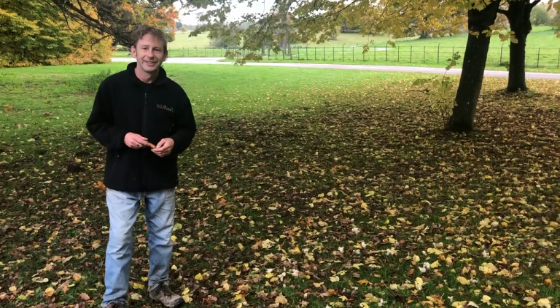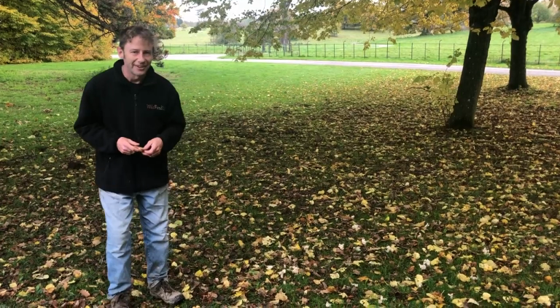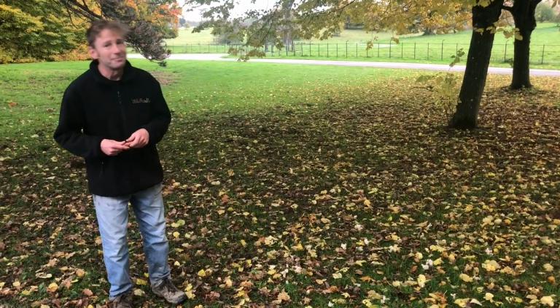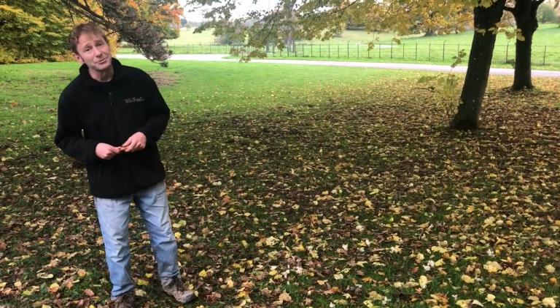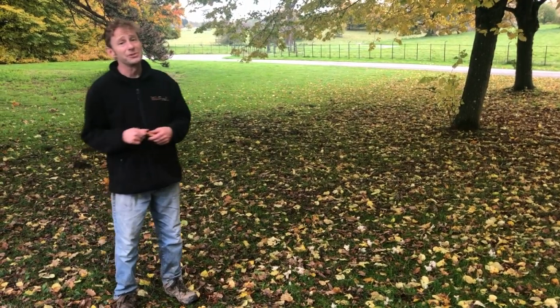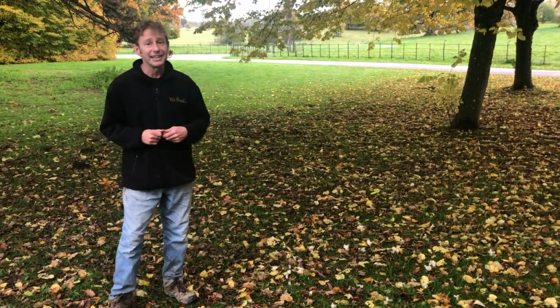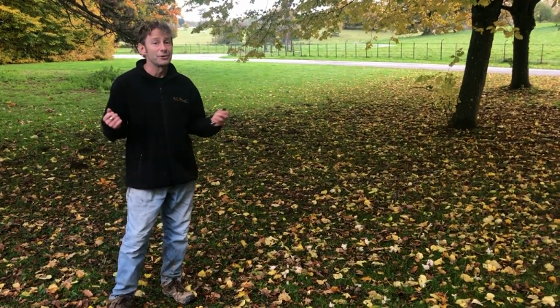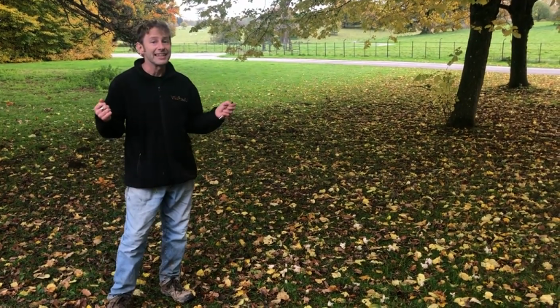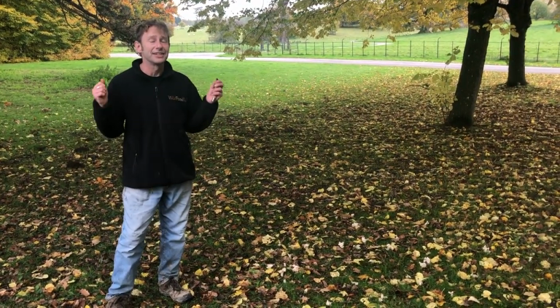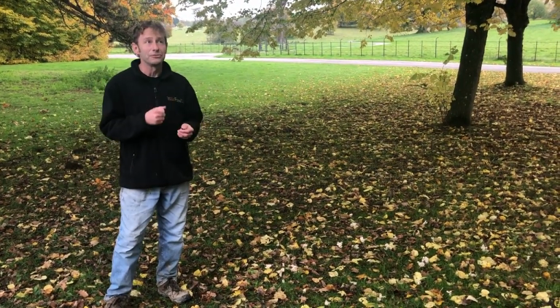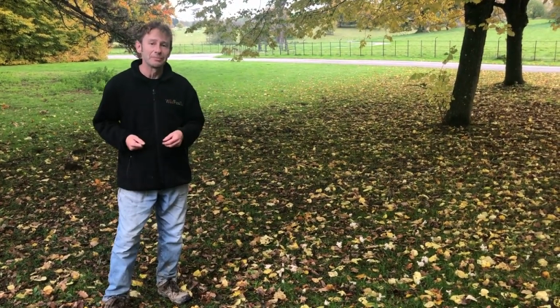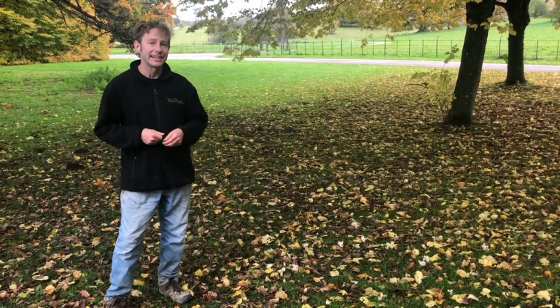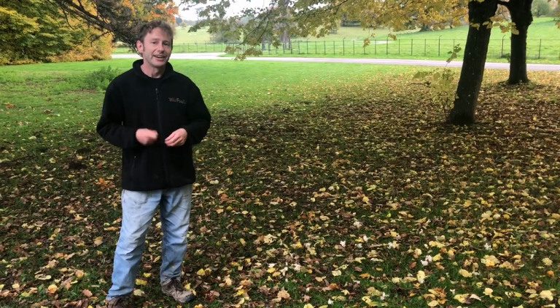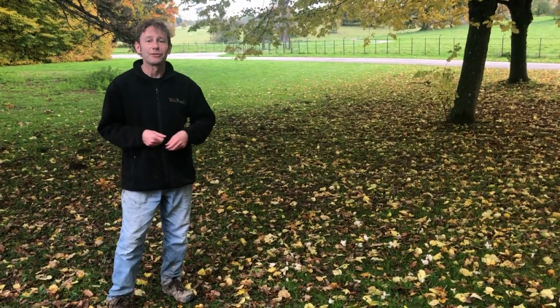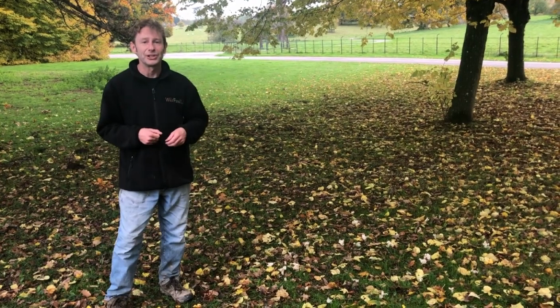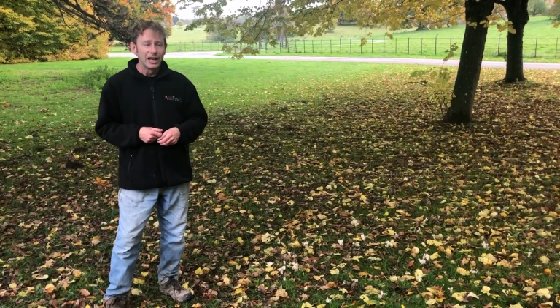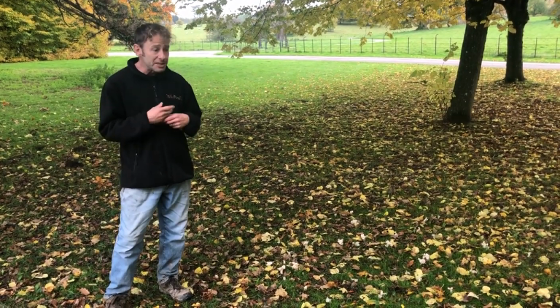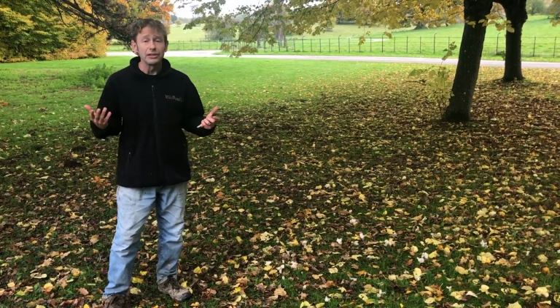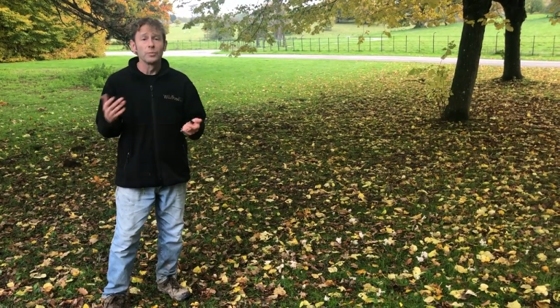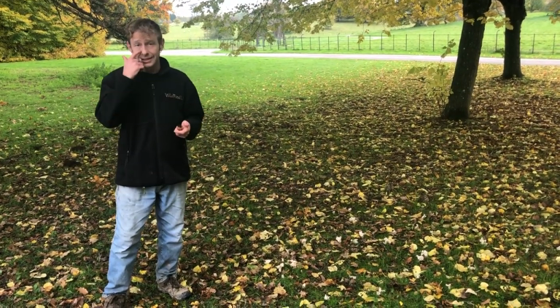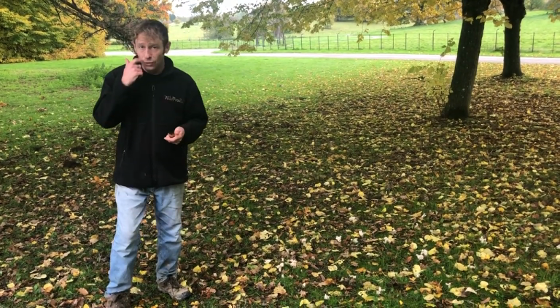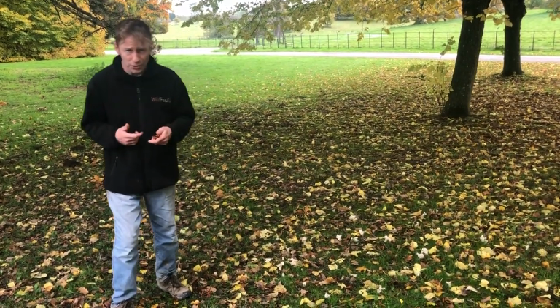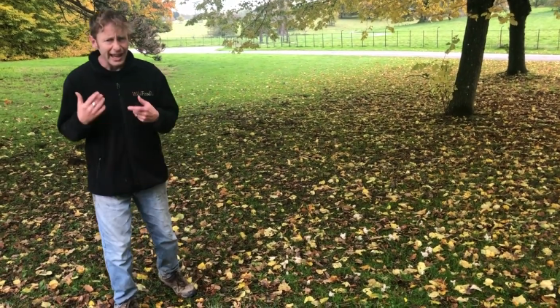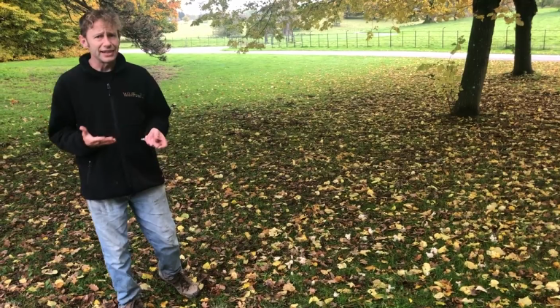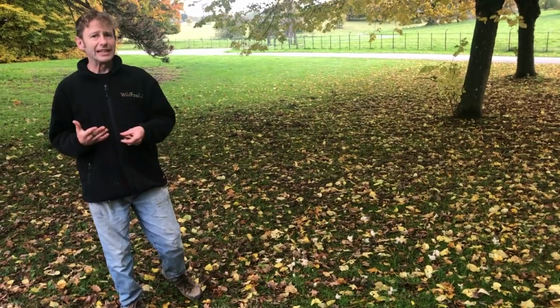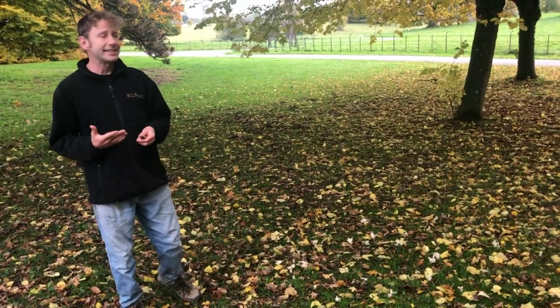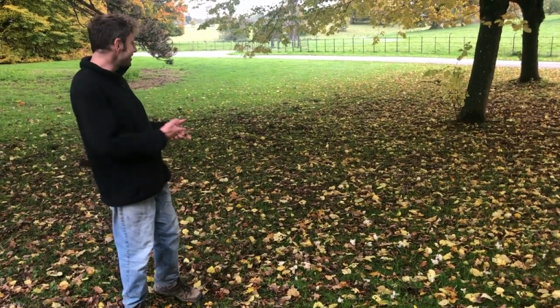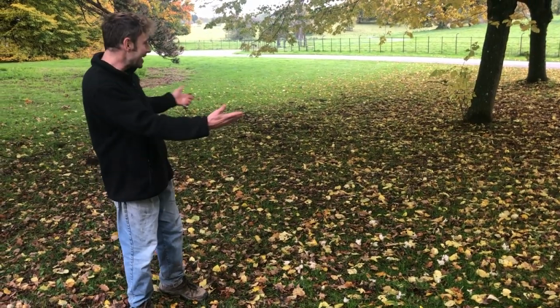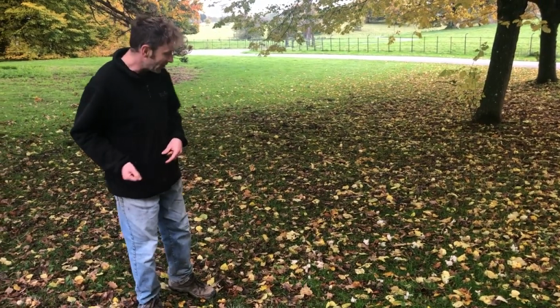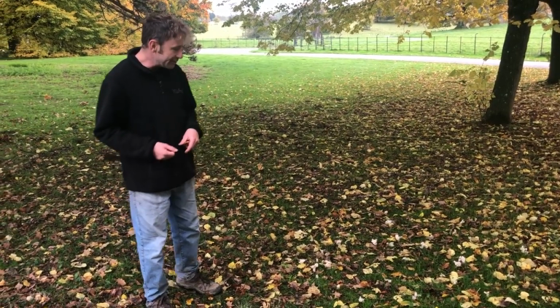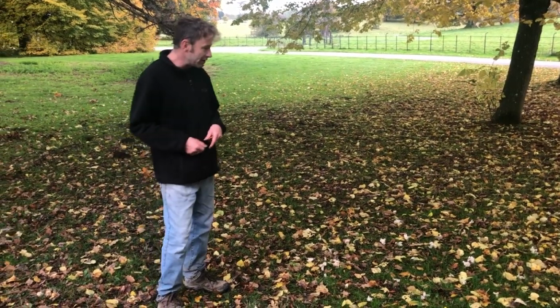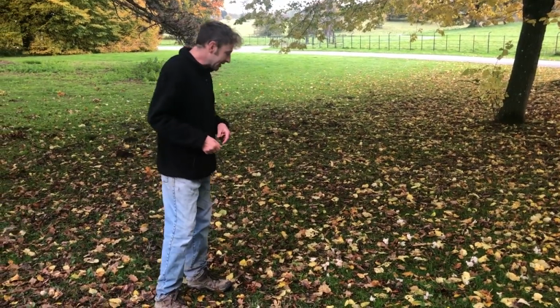Hi, I'm Milo from Wild Food UK, out foraging again. It's the 4th of November today and I'm in Herefordshire. It's been lovely and warm recently although autumn has definitely kicked in. You can see that by the leaves all over the place.